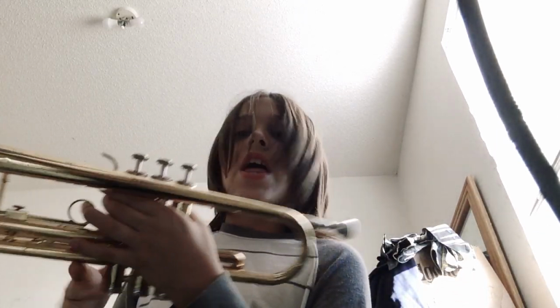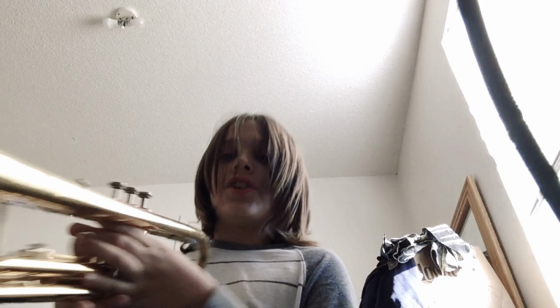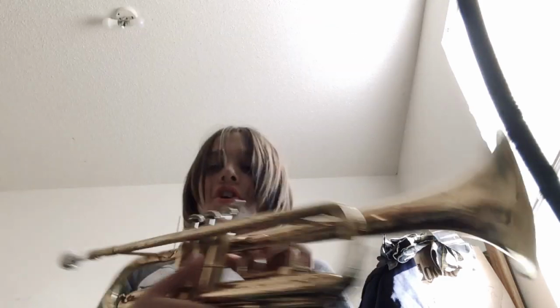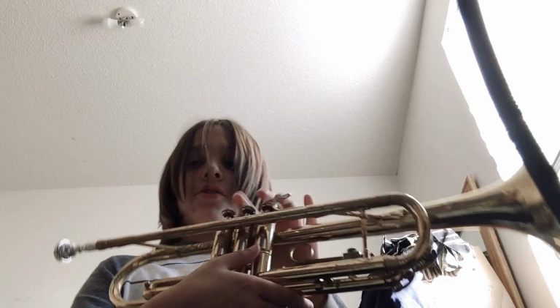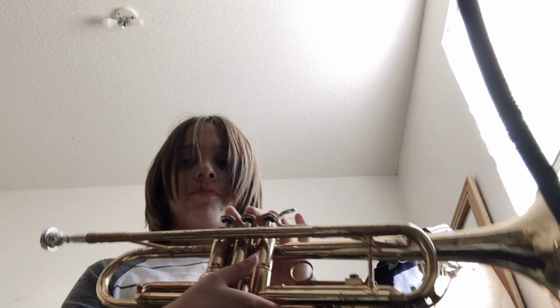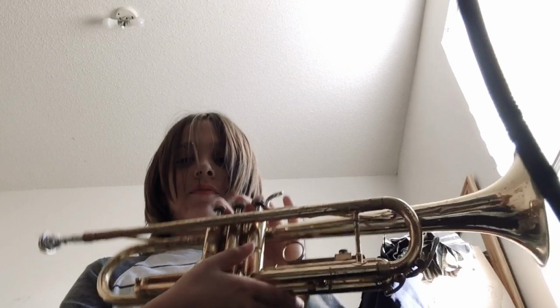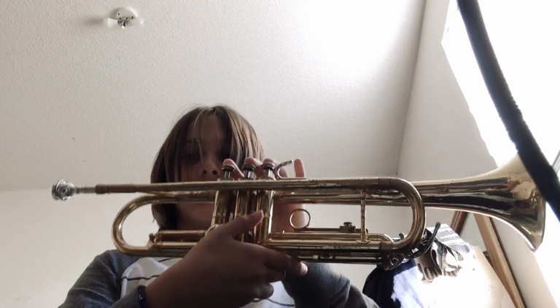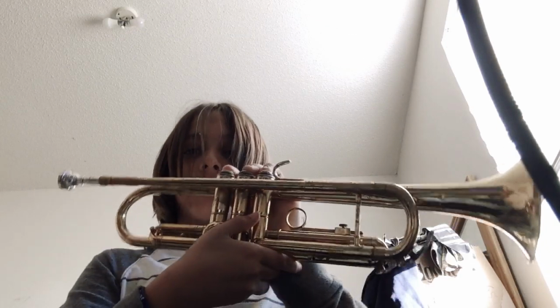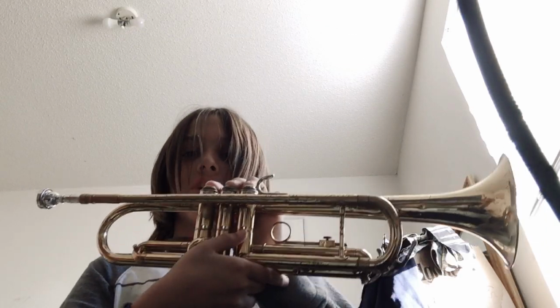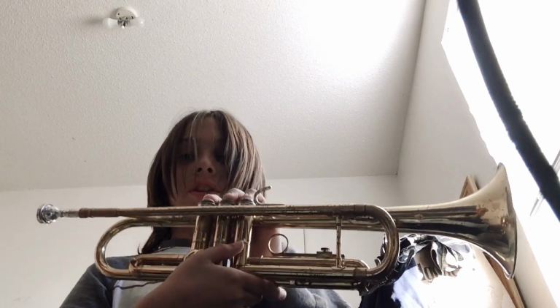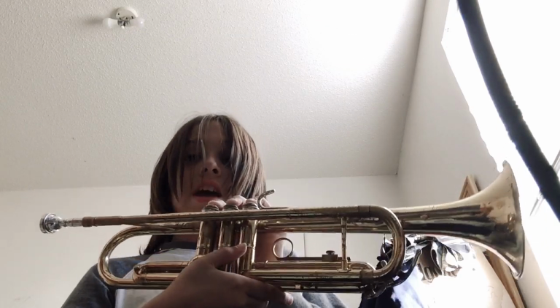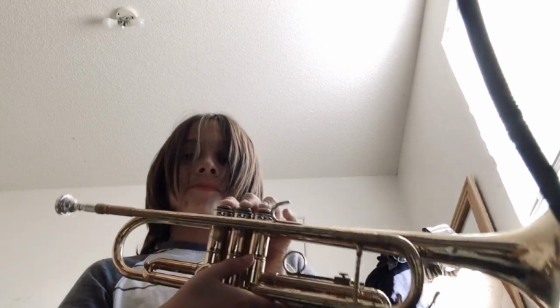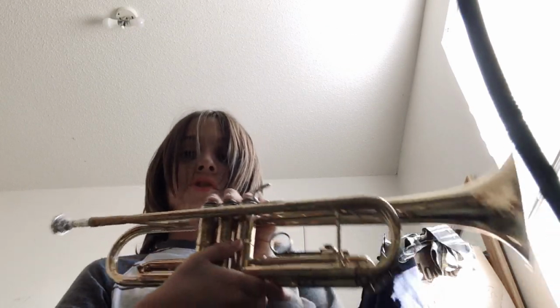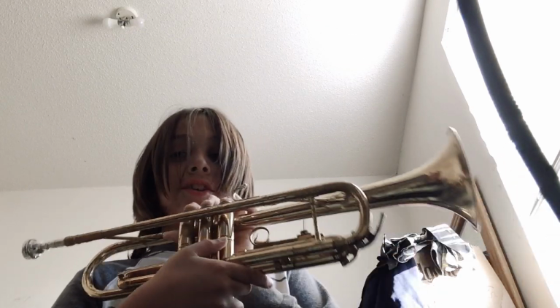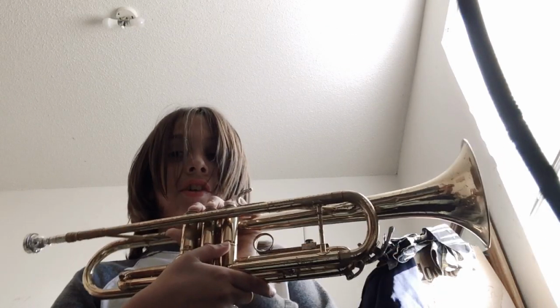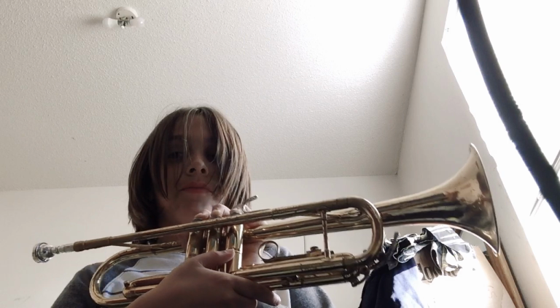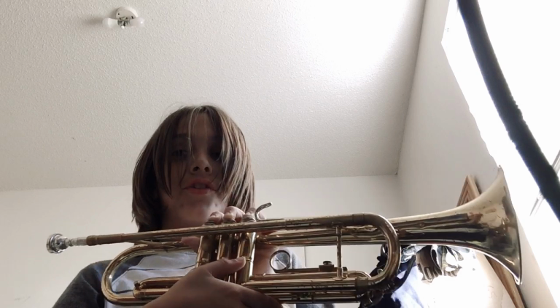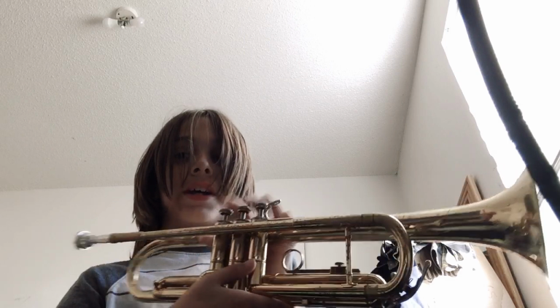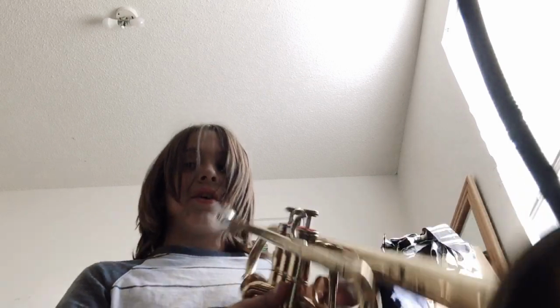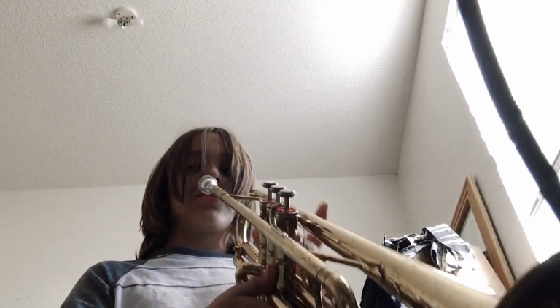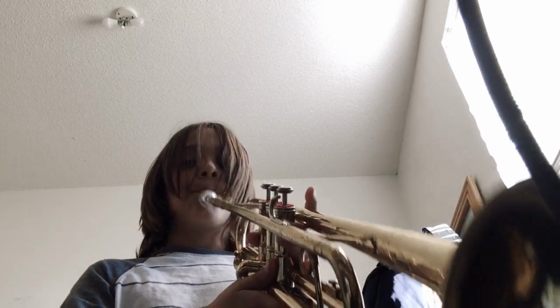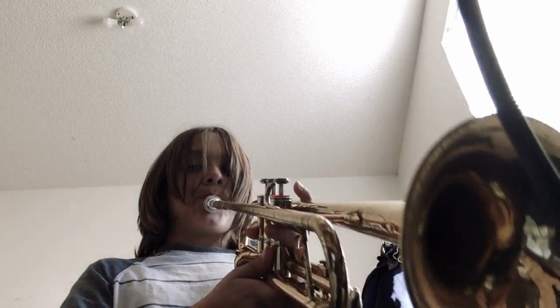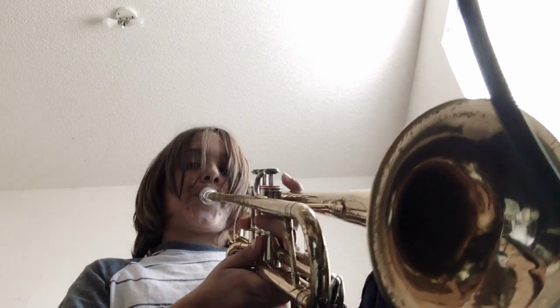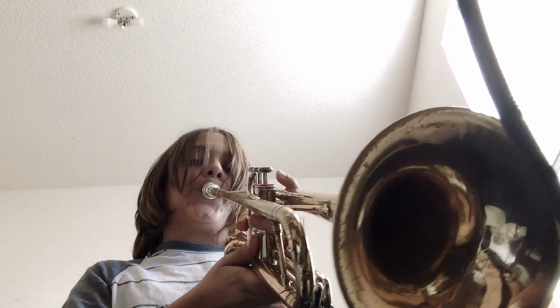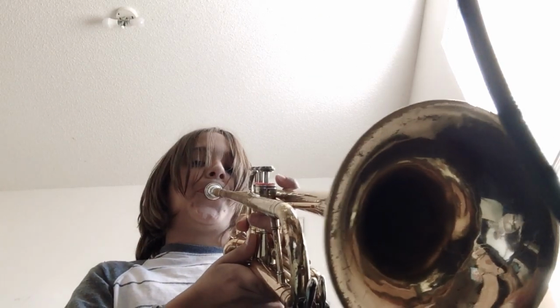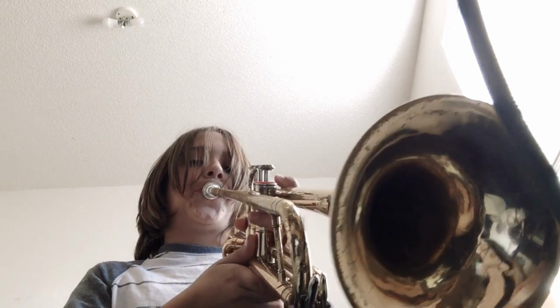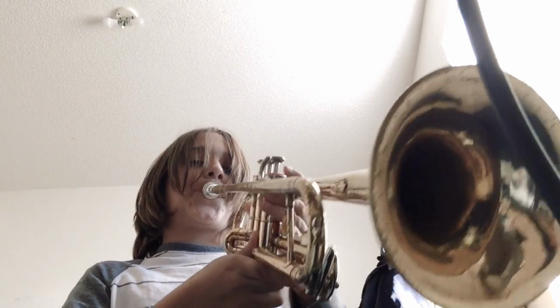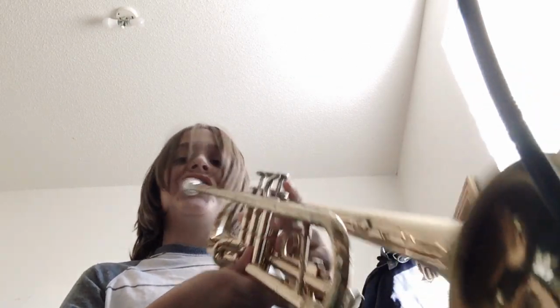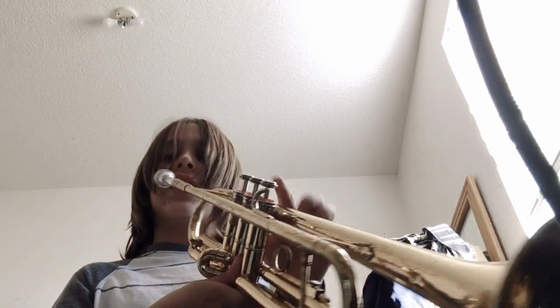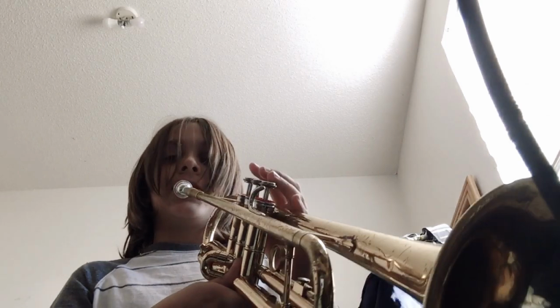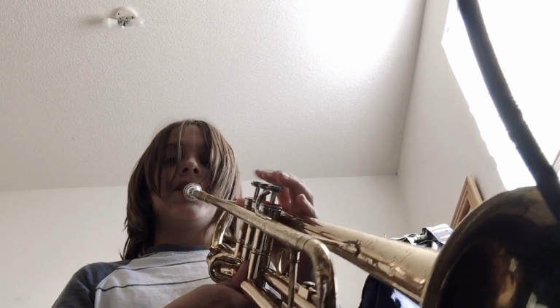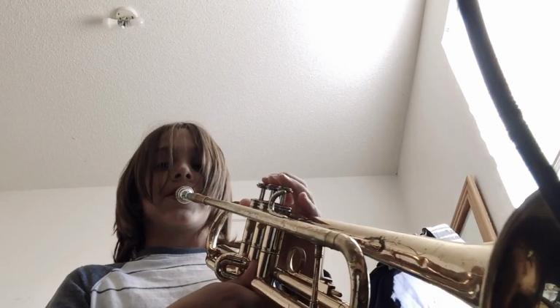Now the last note — you should know how to do it. It's three together, and when you do the three together, you can do it like a G note, like this. G, do it like this. Let's do this.